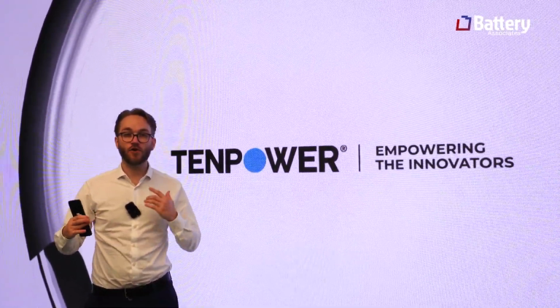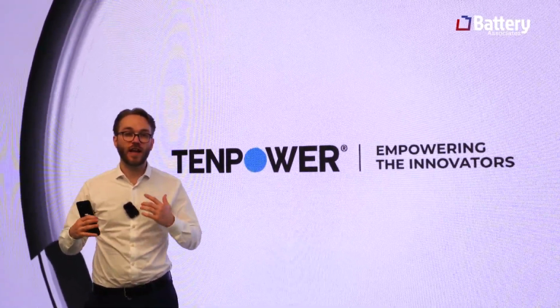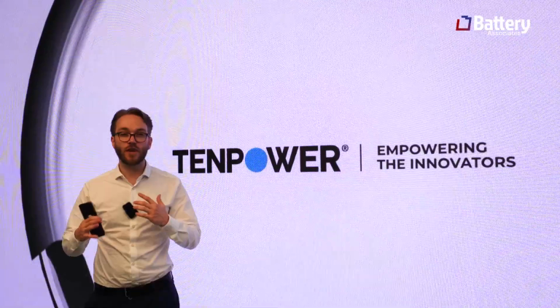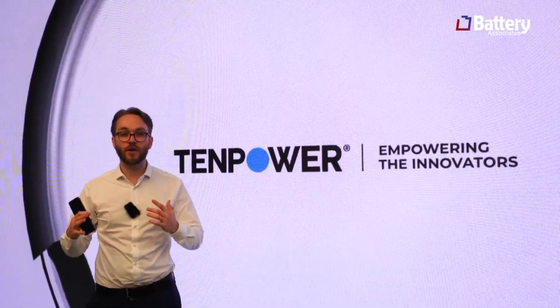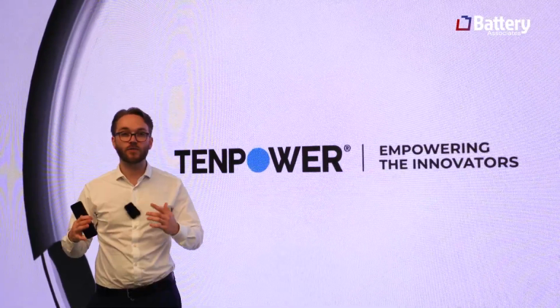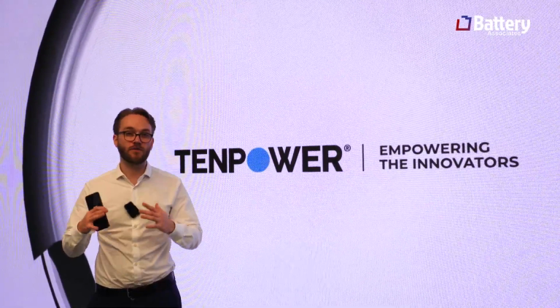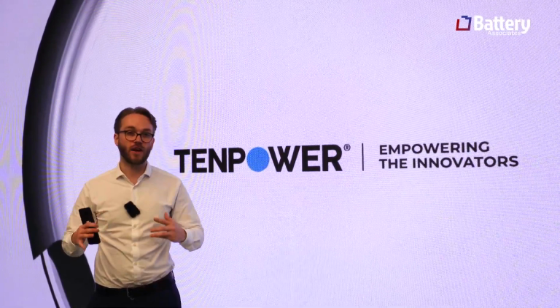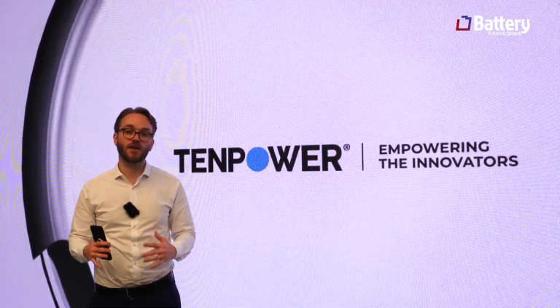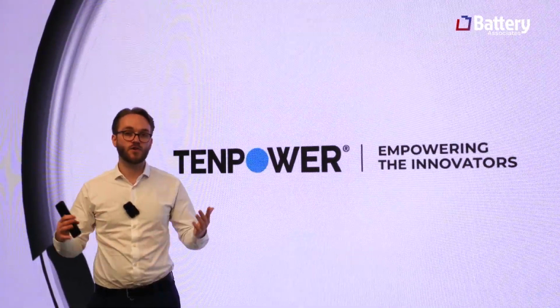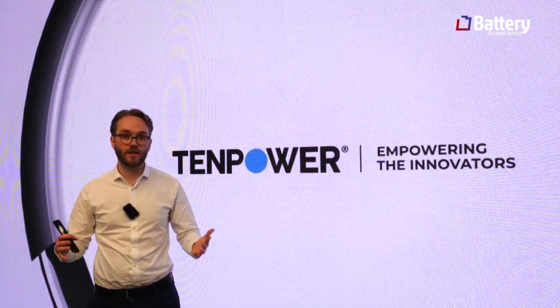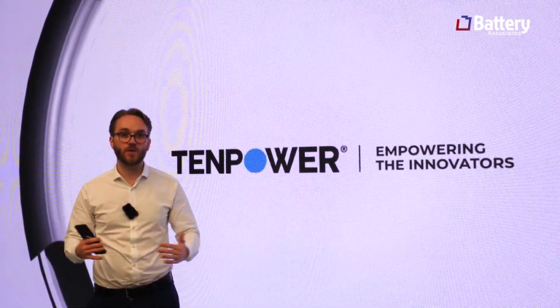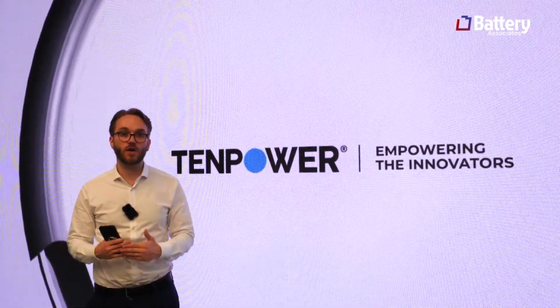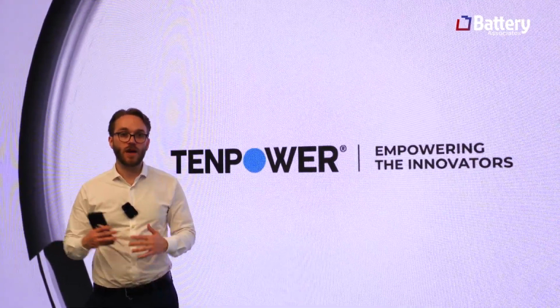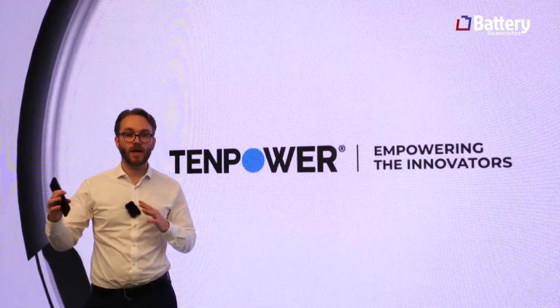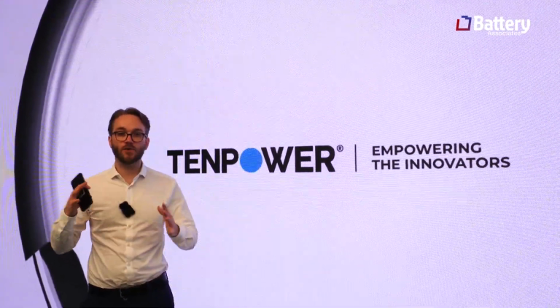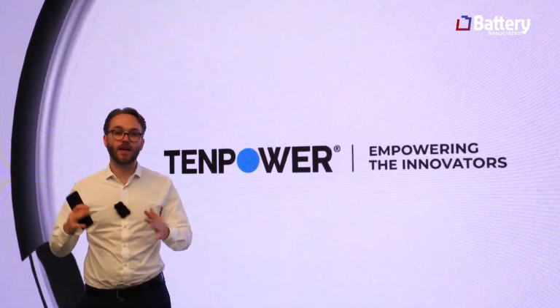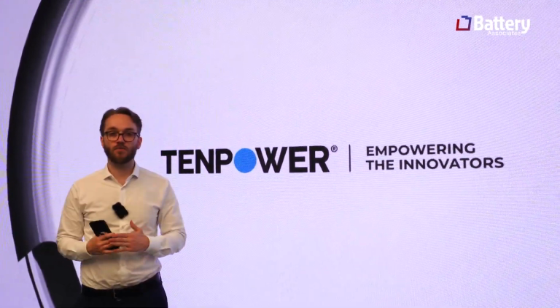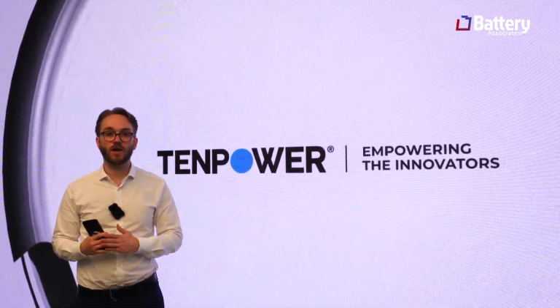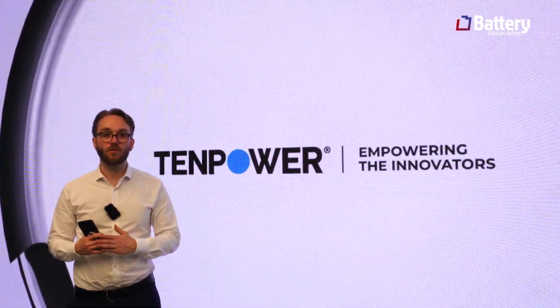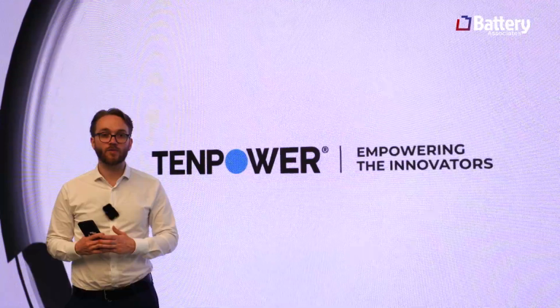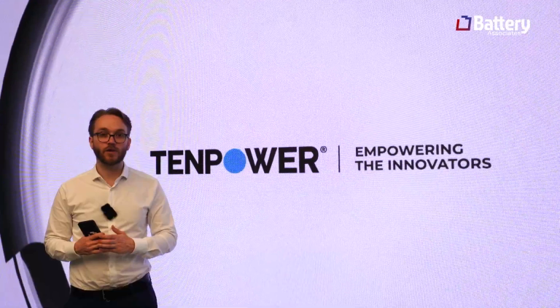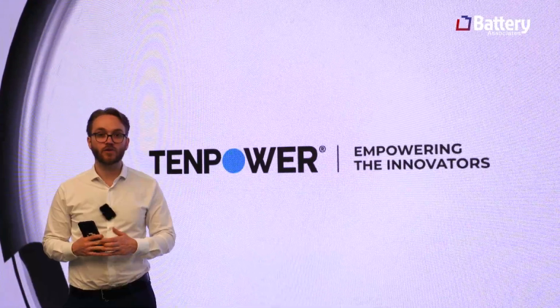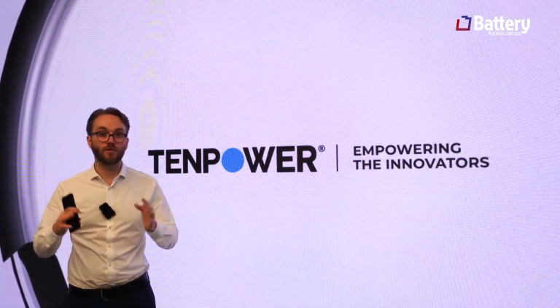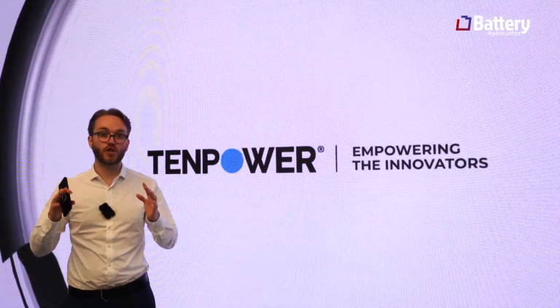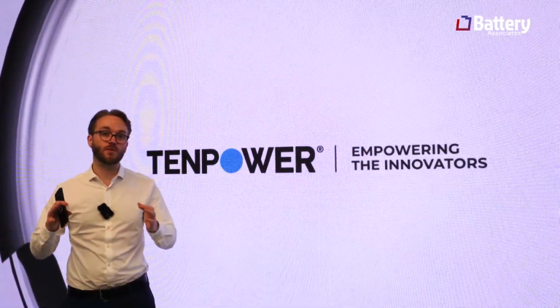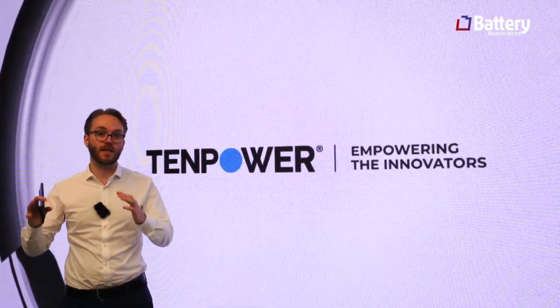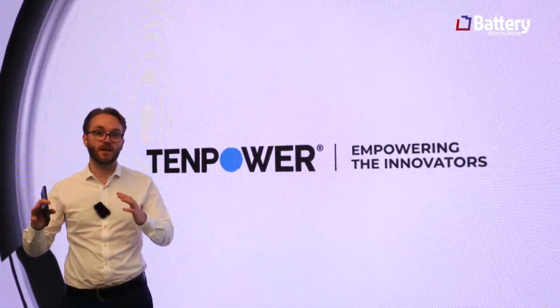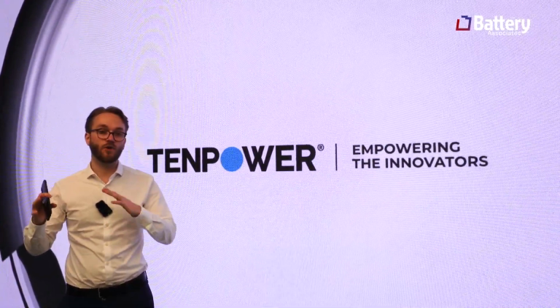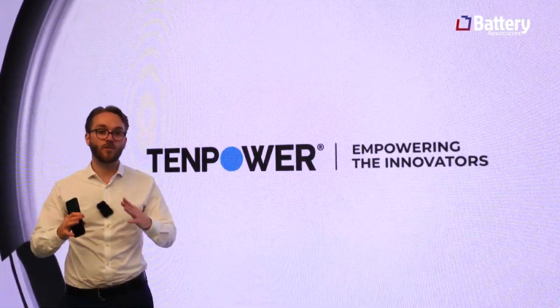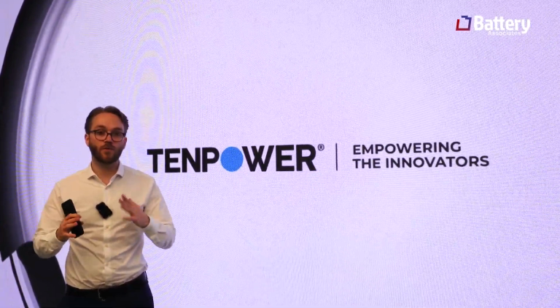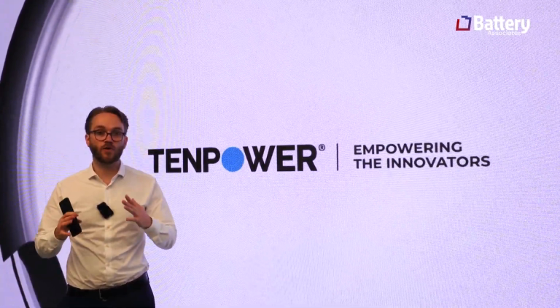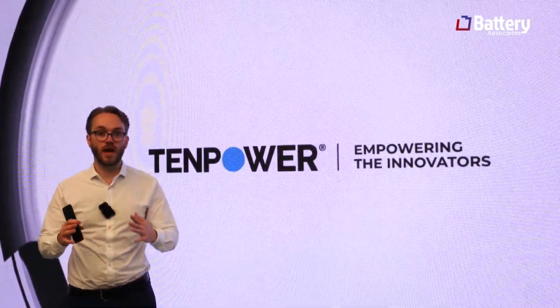Unfortunately we cannot really film the manufacturing, which is understandable. So we will share some of the data we got from them with you now.